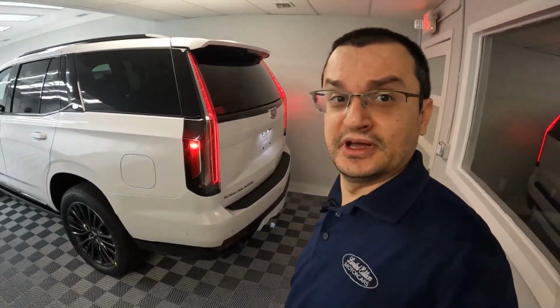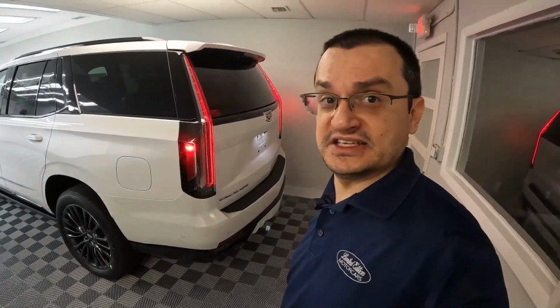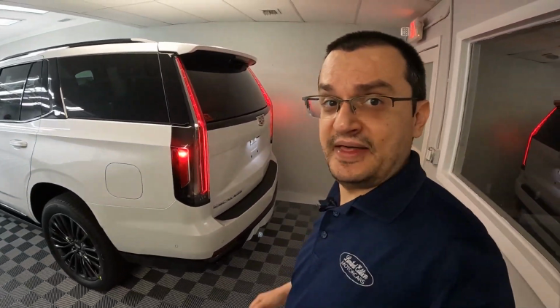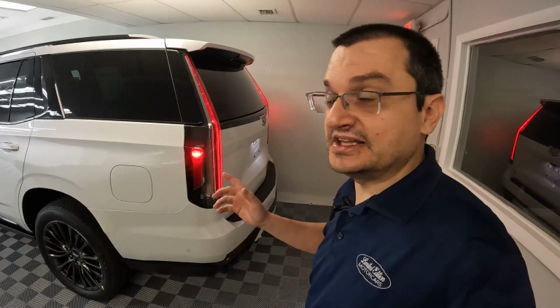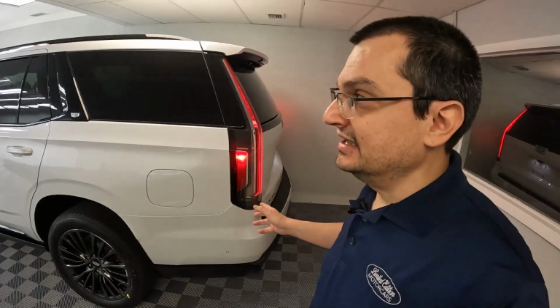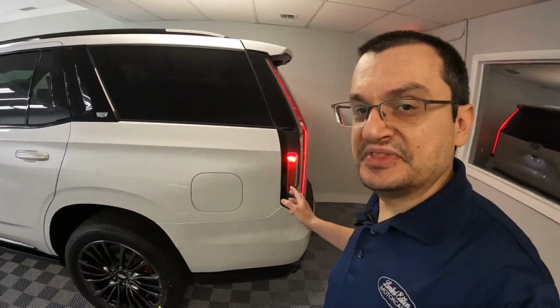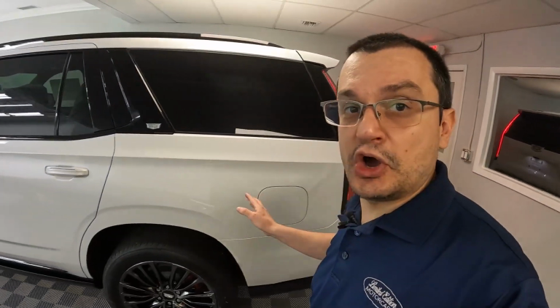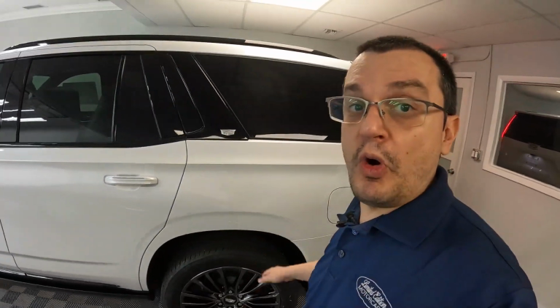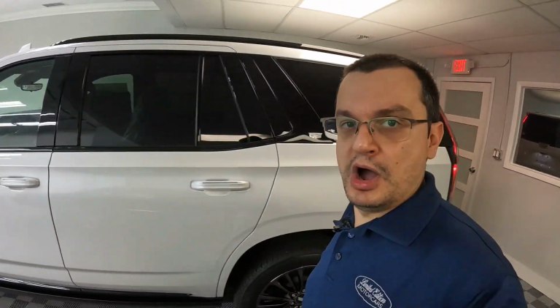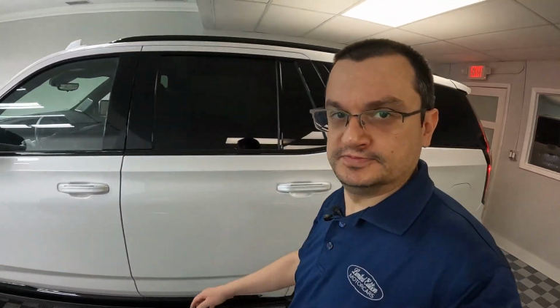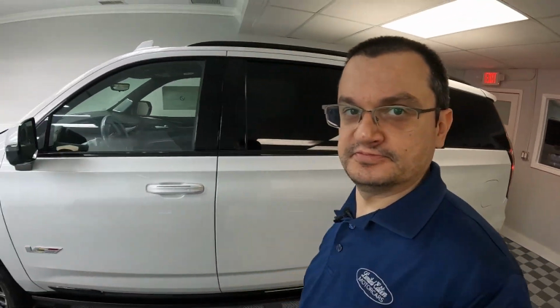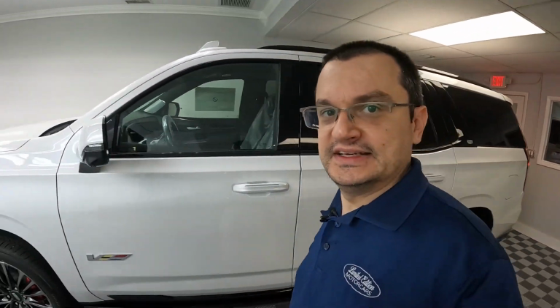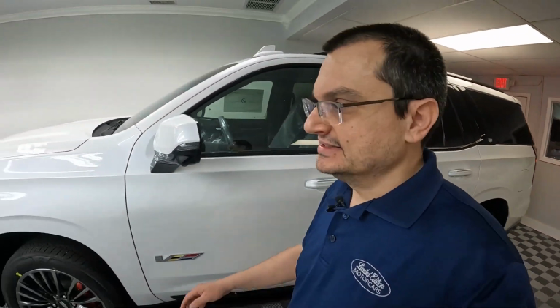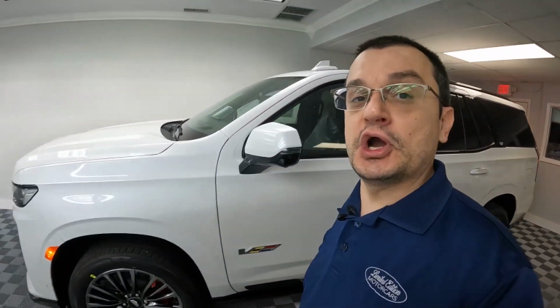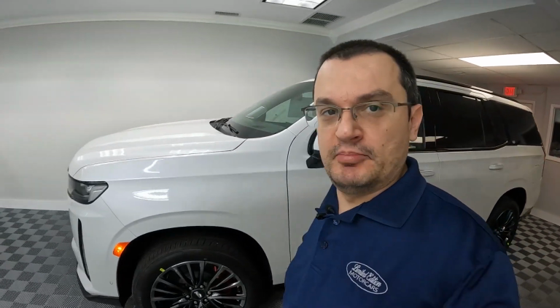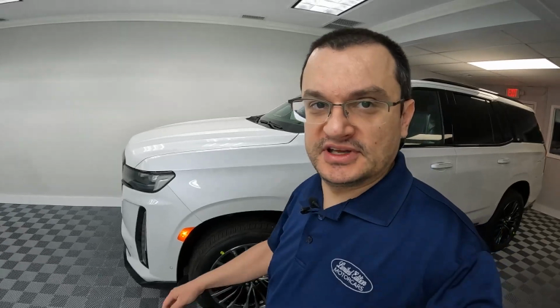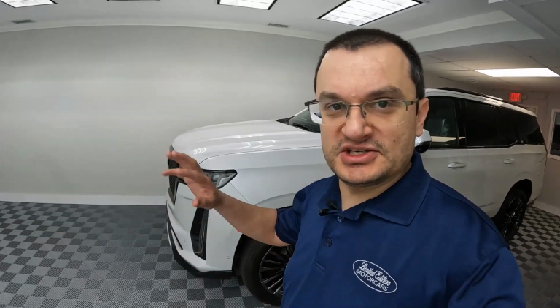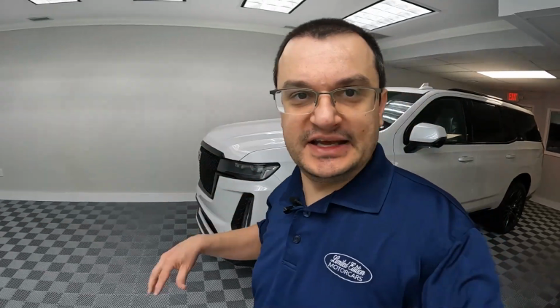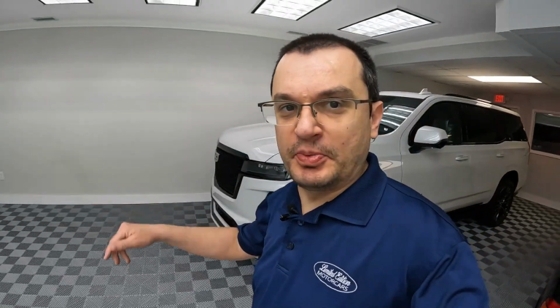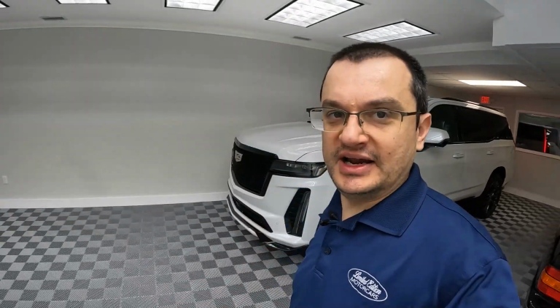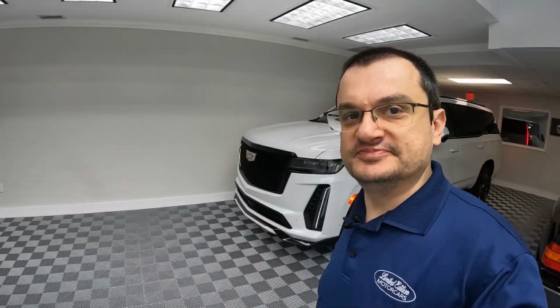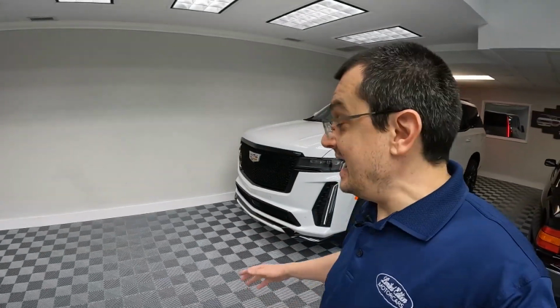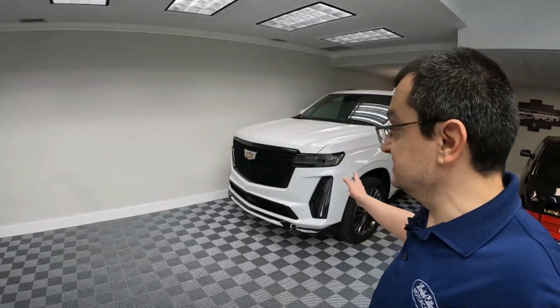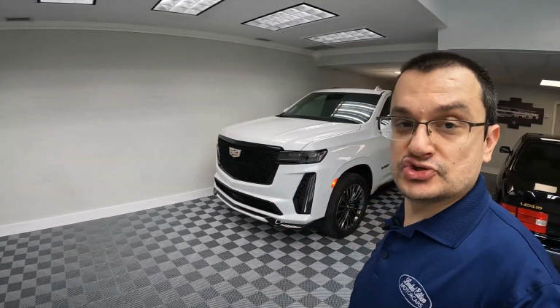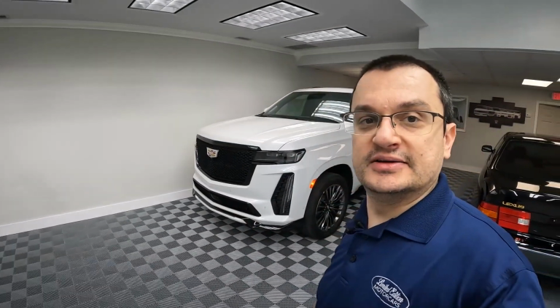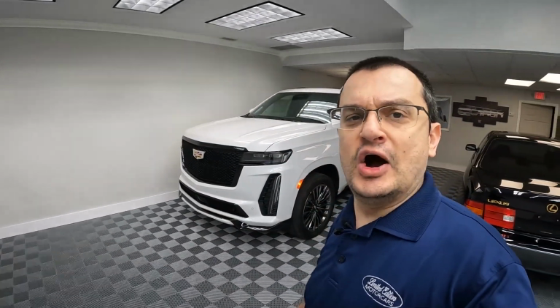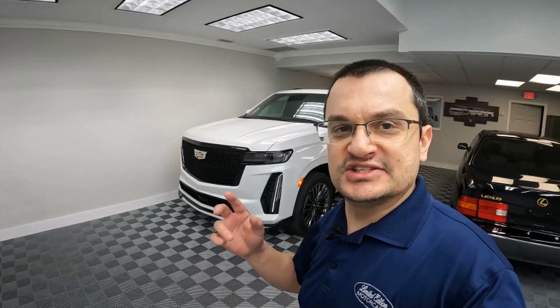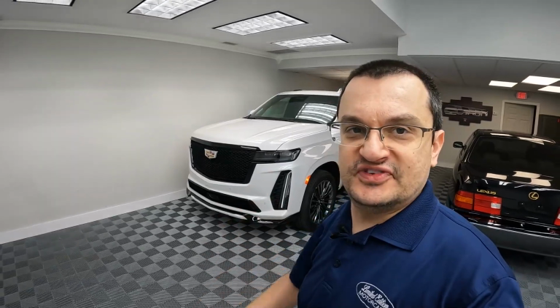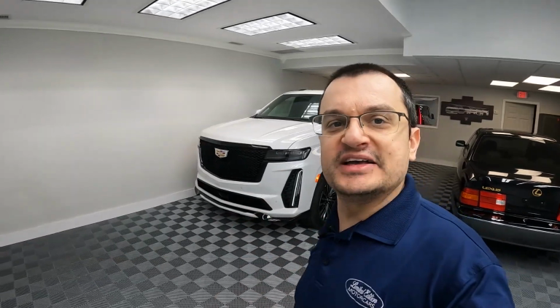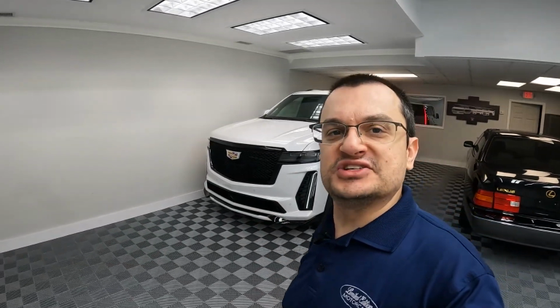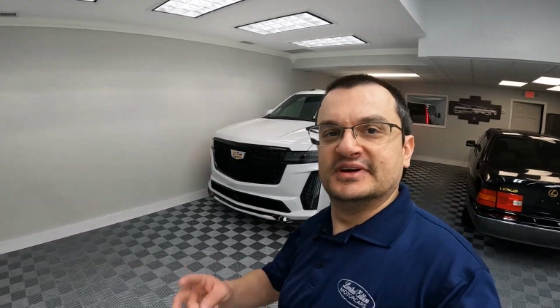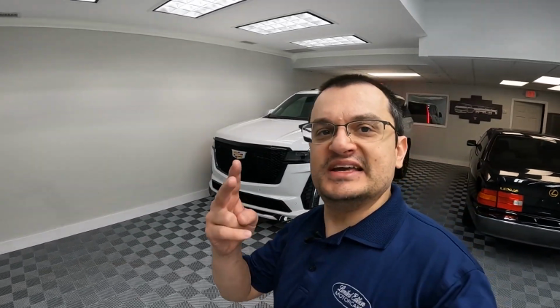Absolutely crazy. And this is in quiet mode — can you imagine what it's like in sport or whatnot? Absolutely insane truck. I hope you guys enjoyed this video. Thanks for watching. Peace.